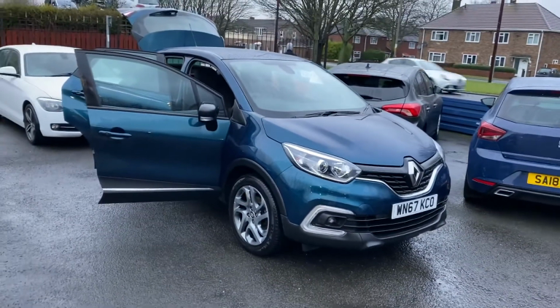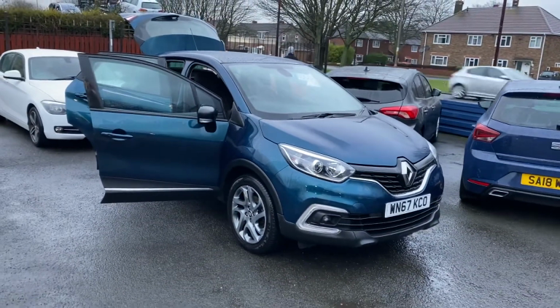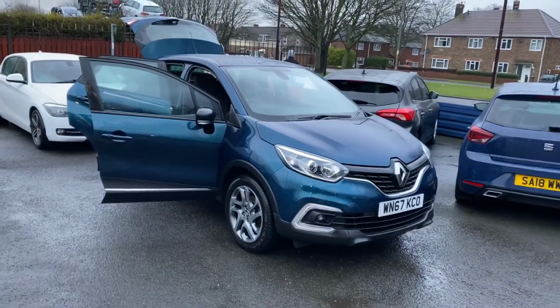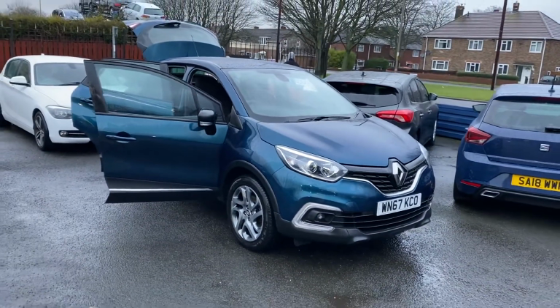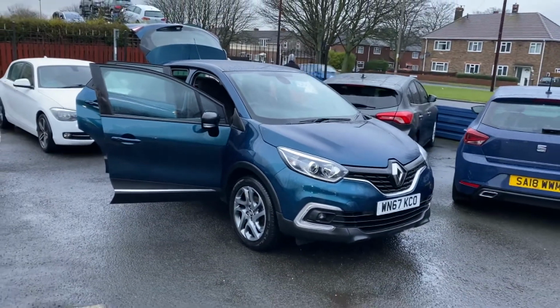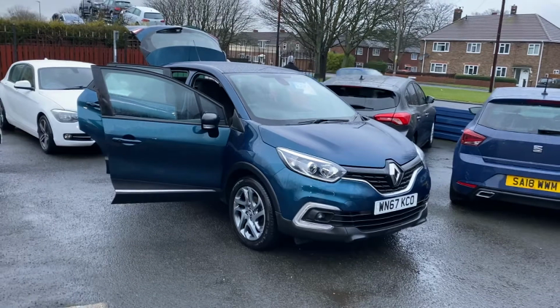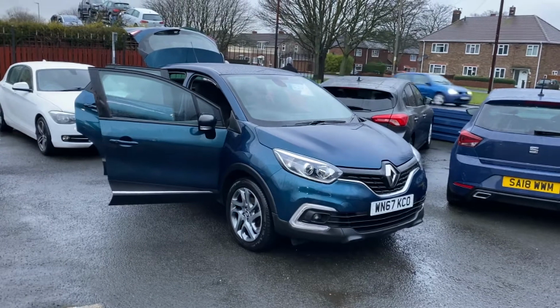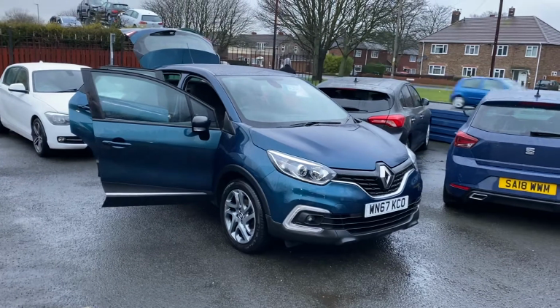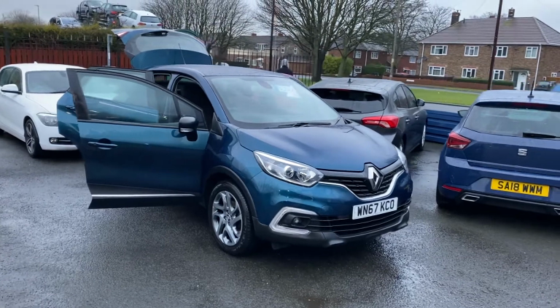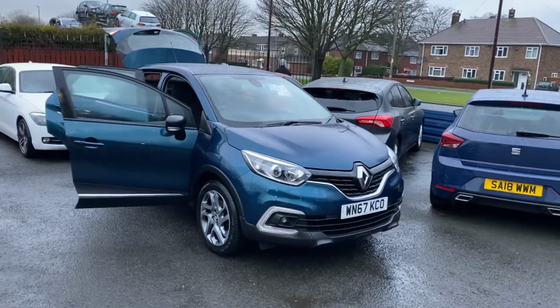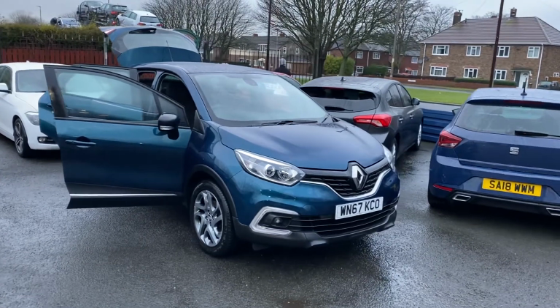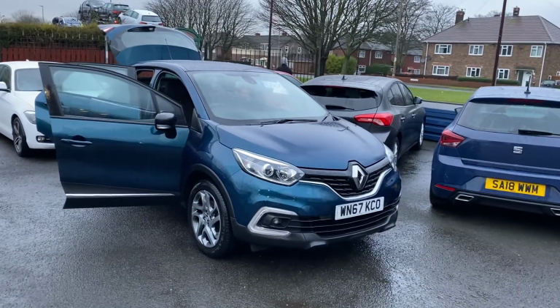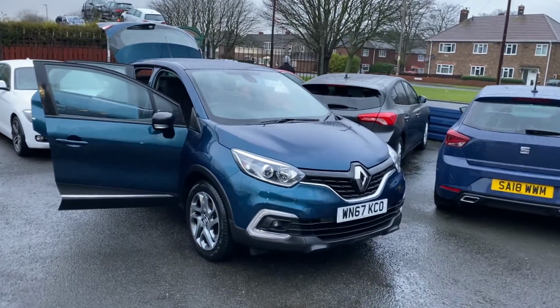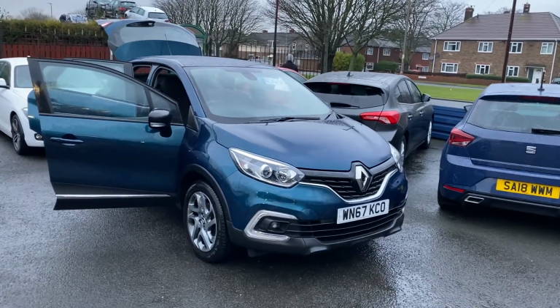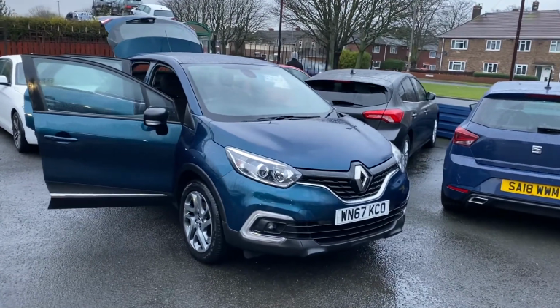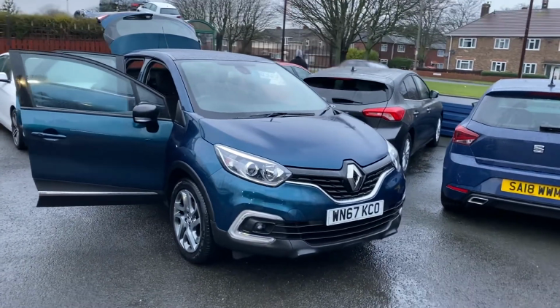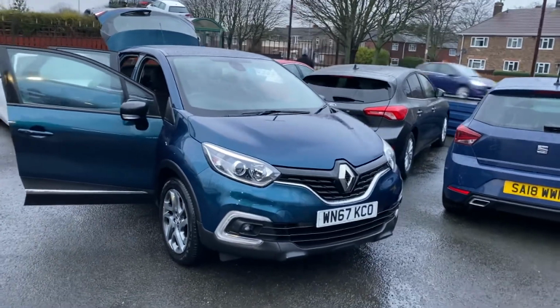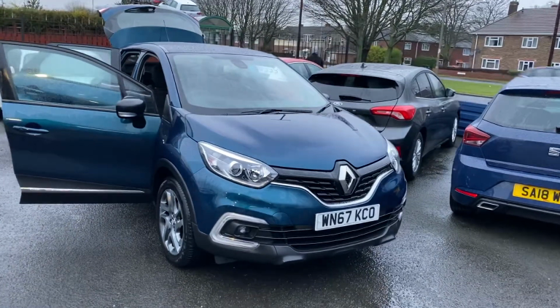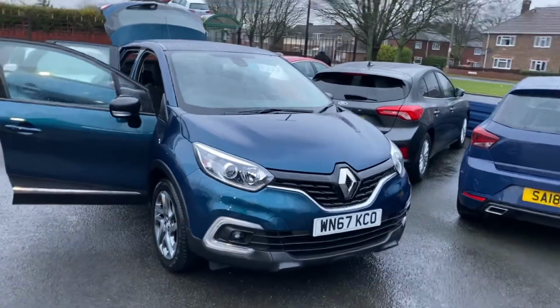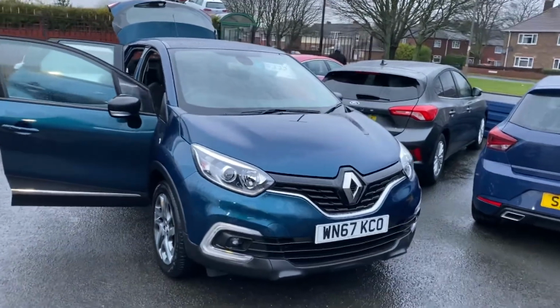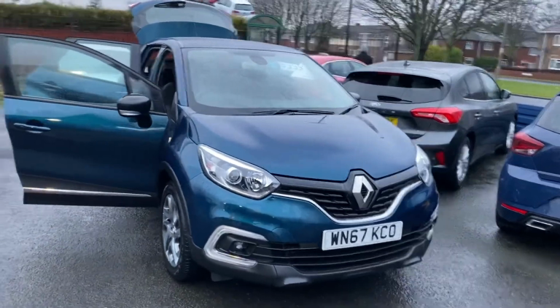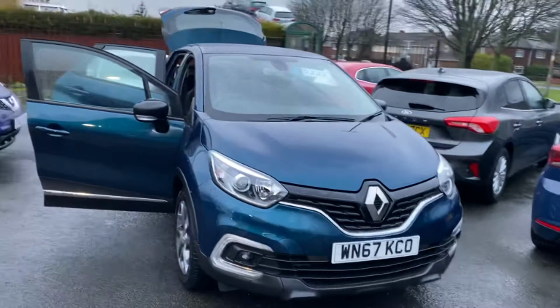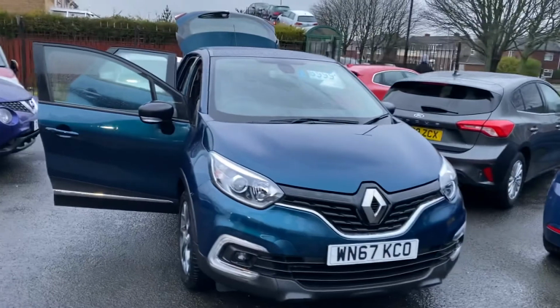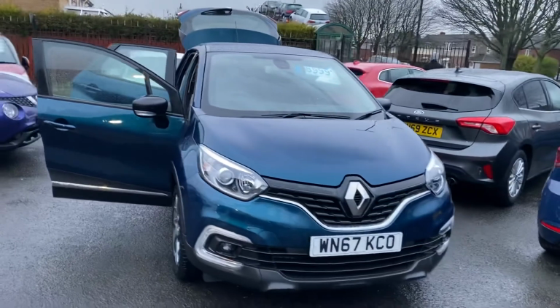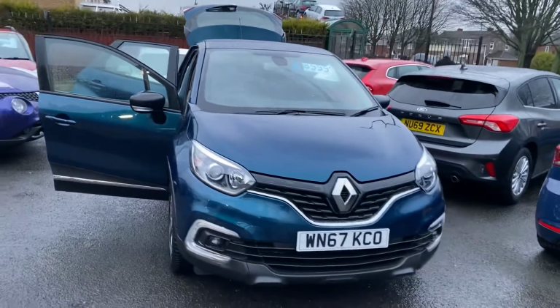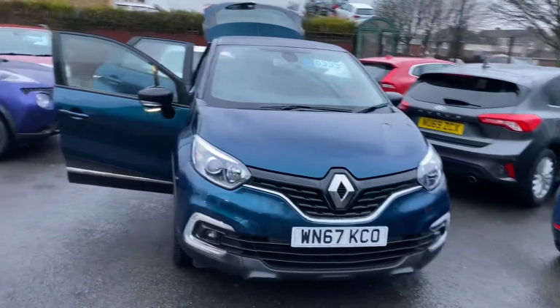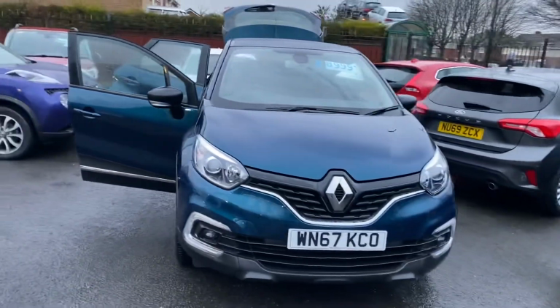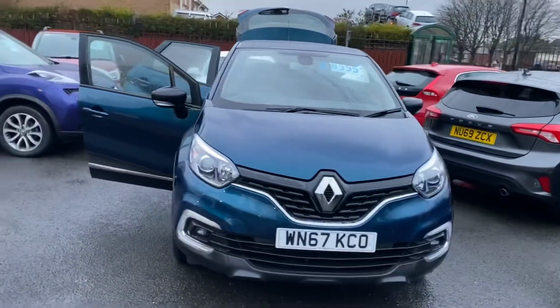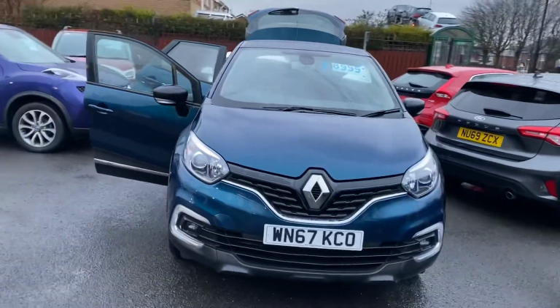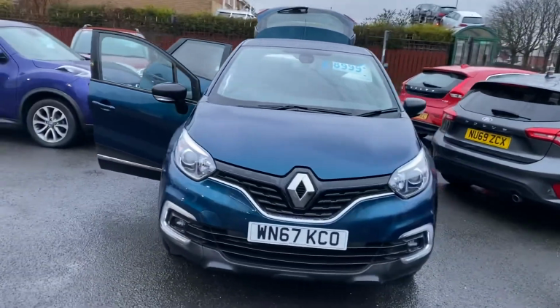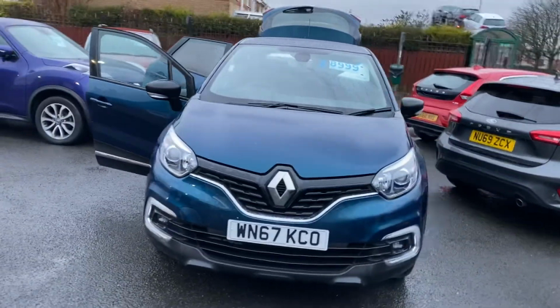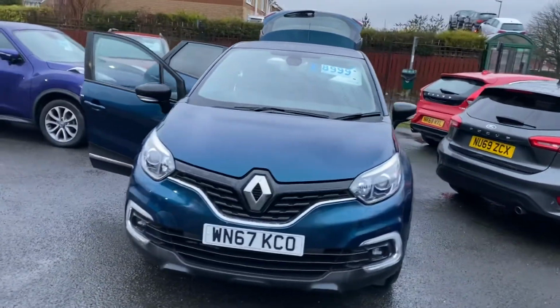We operate click and collect and also offer delivery at the moment. You can give us a phone or email us and we can reserve the car for you online, then organise further details from there.